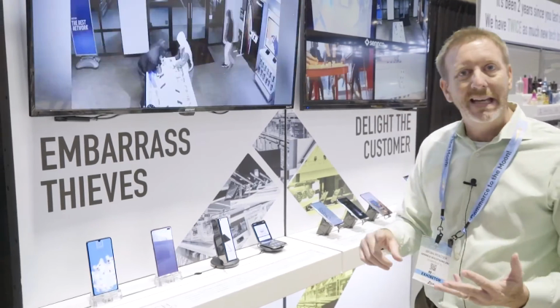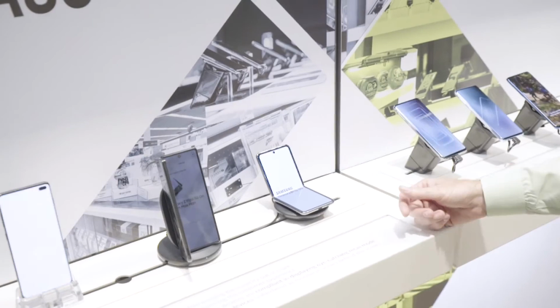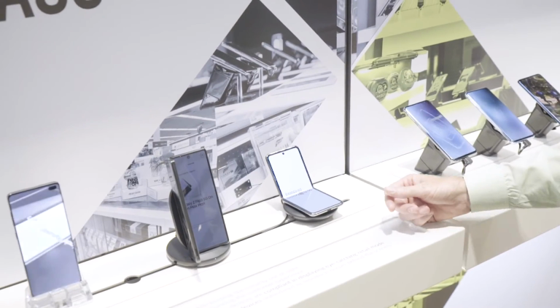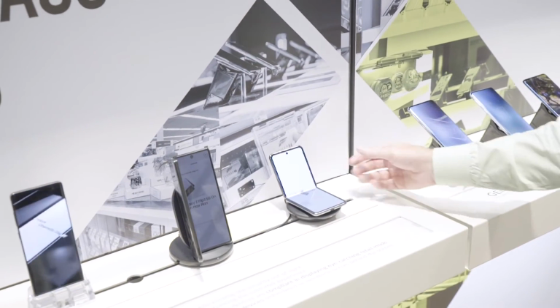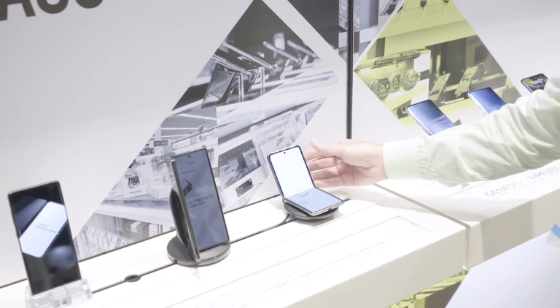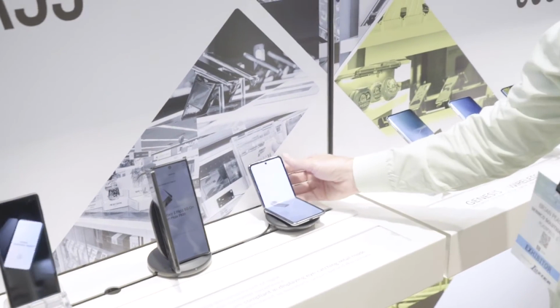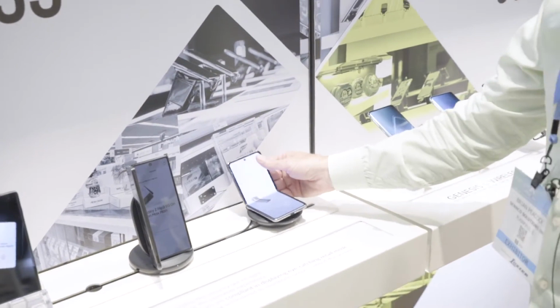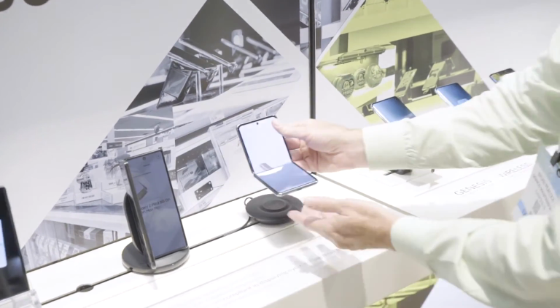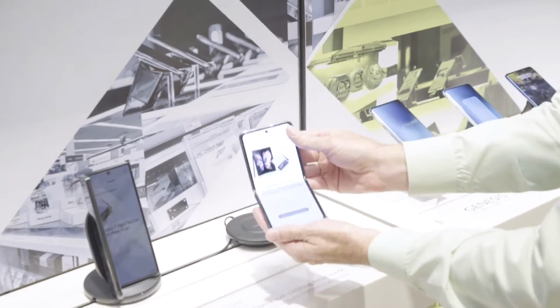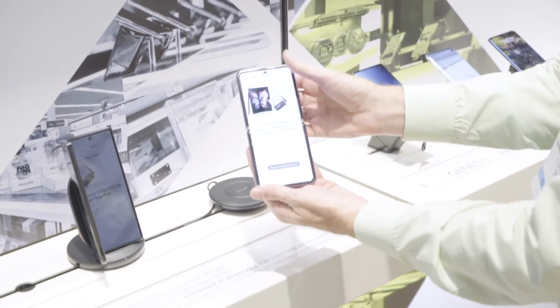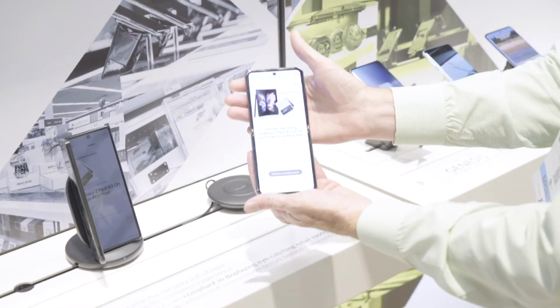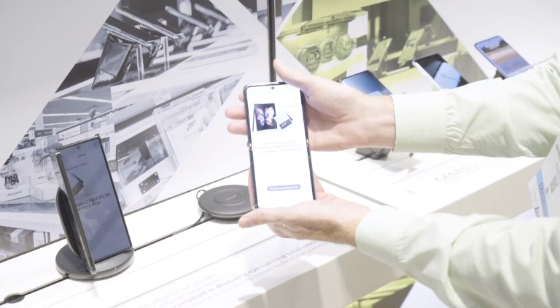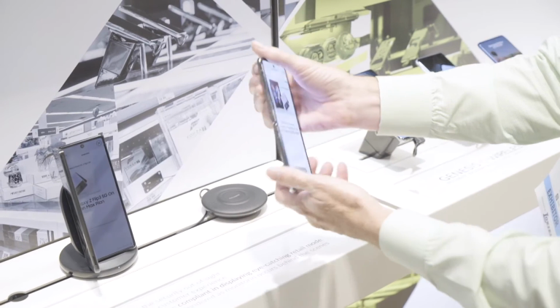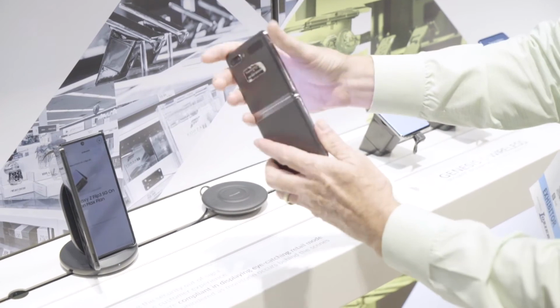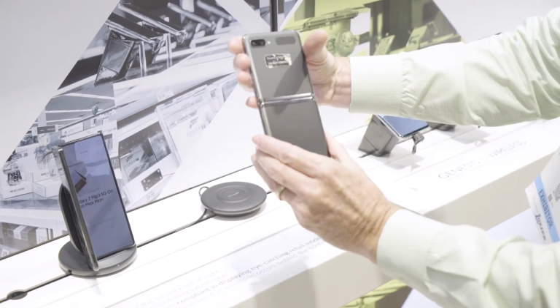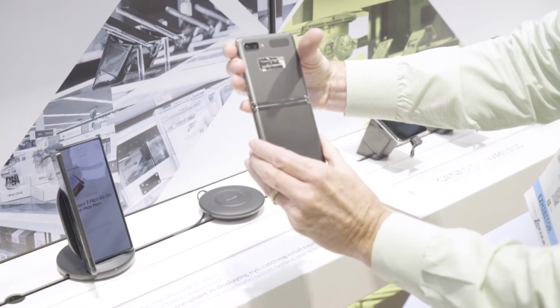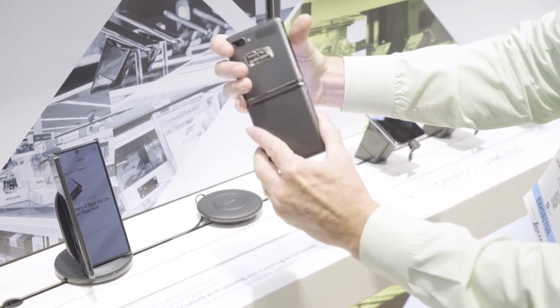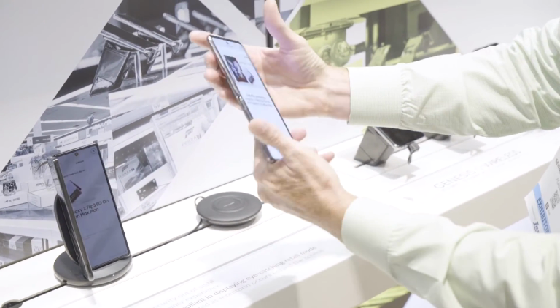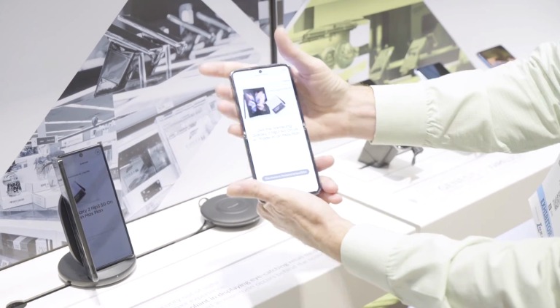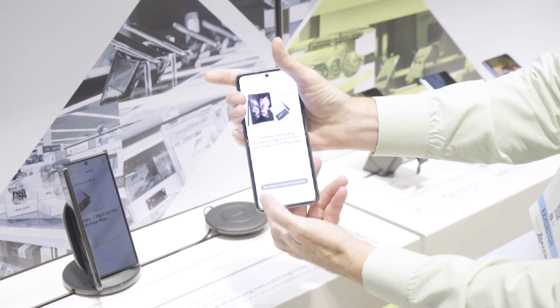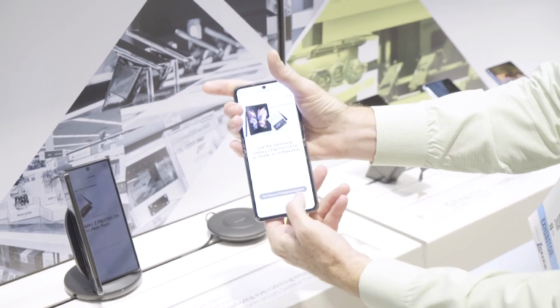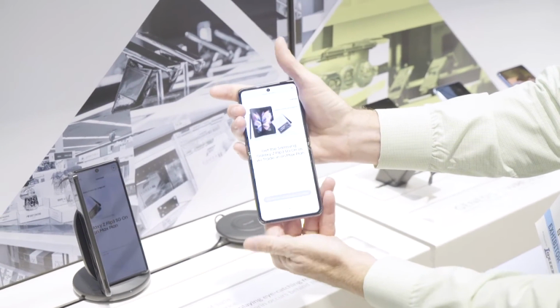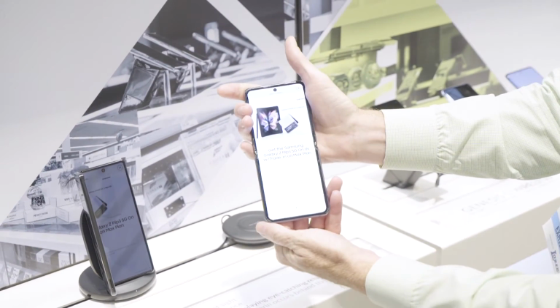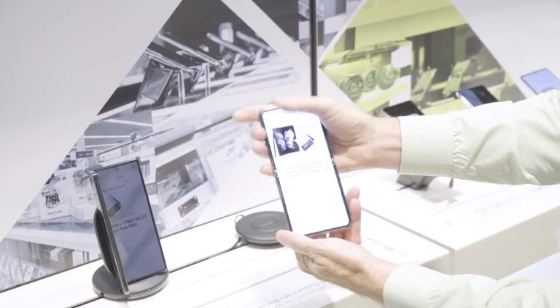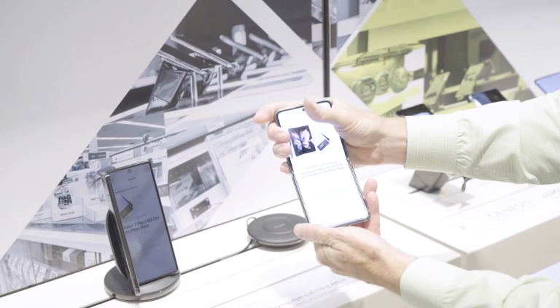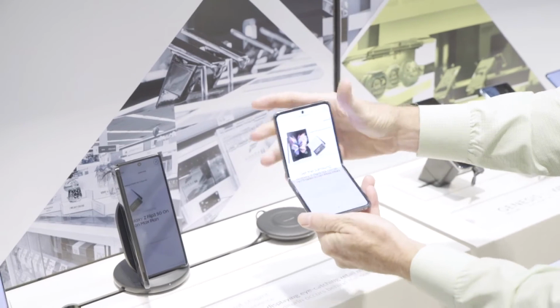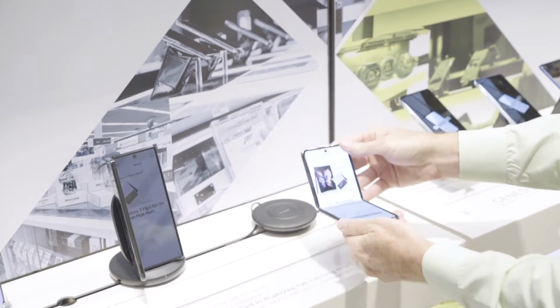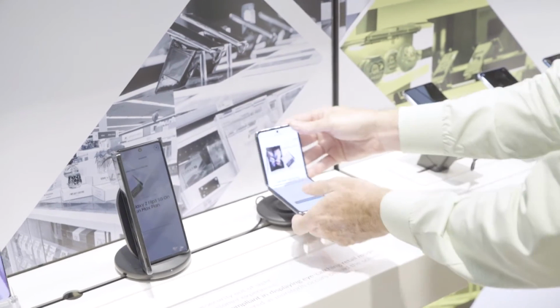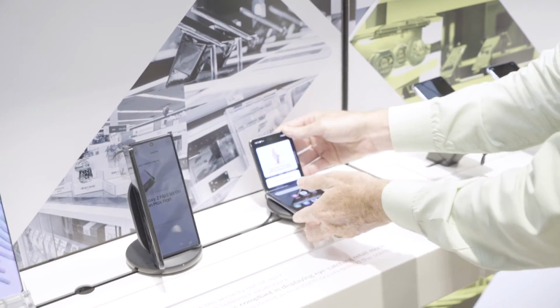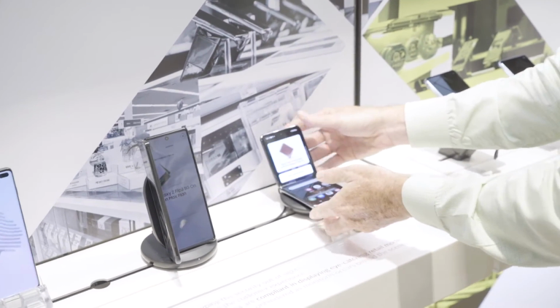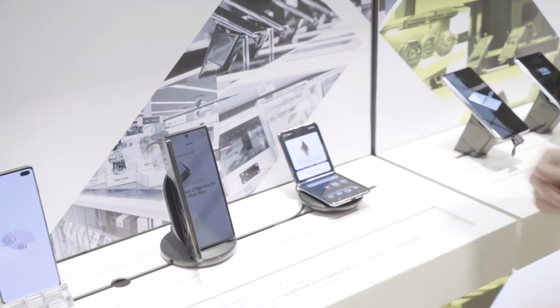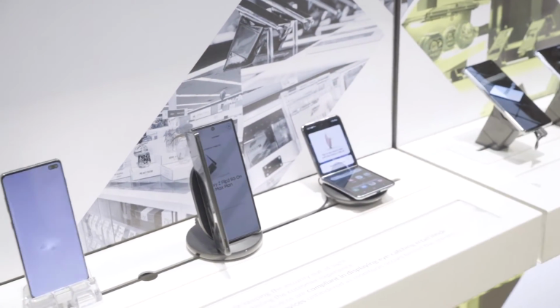It locks offline and absolutely has no hardware on the device. The customer can interact with the Flip, the Fold, or any other device, seeing it in its natural state.